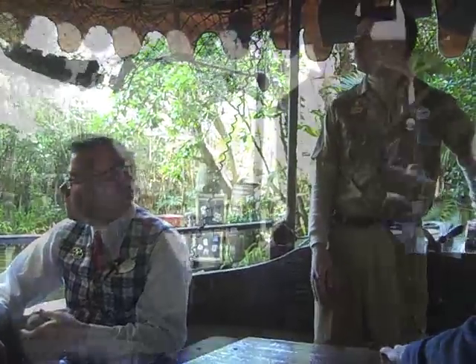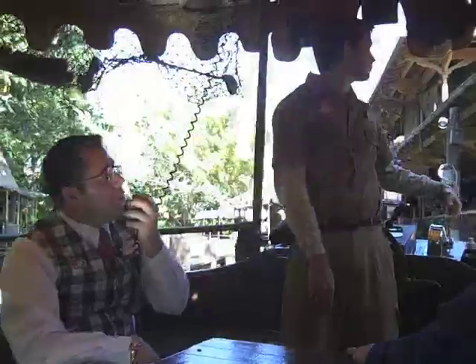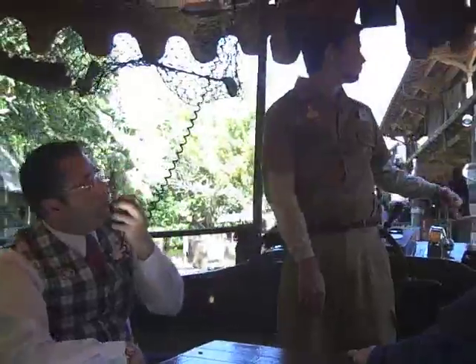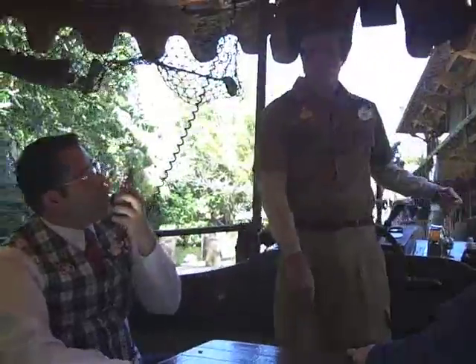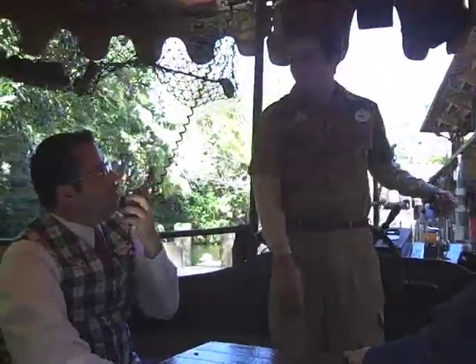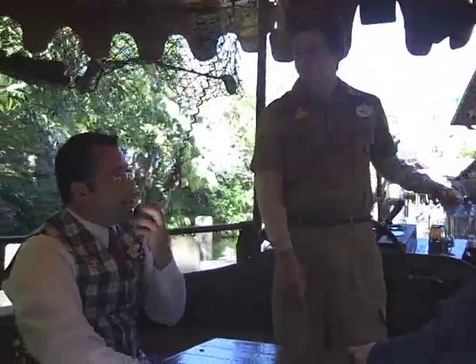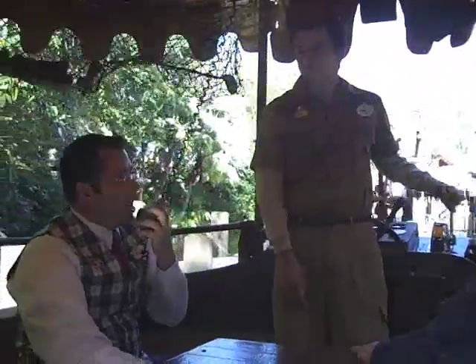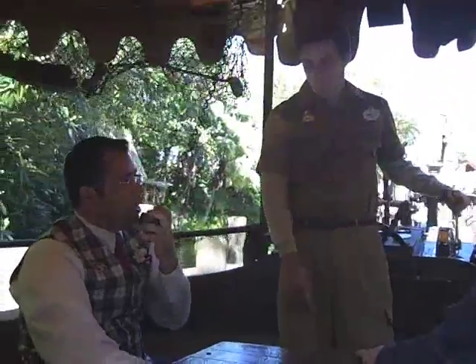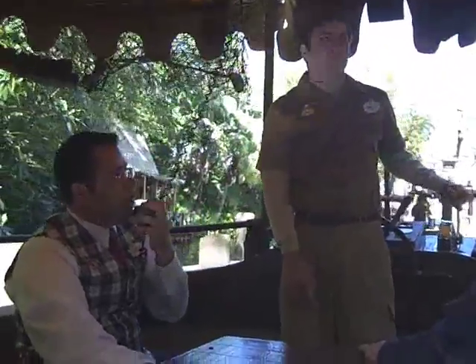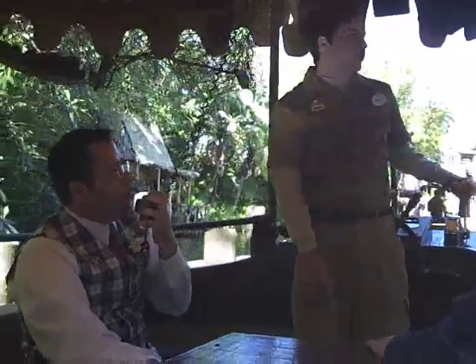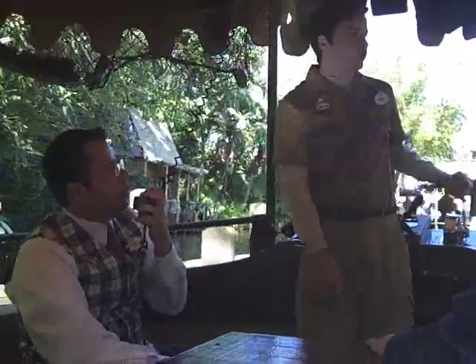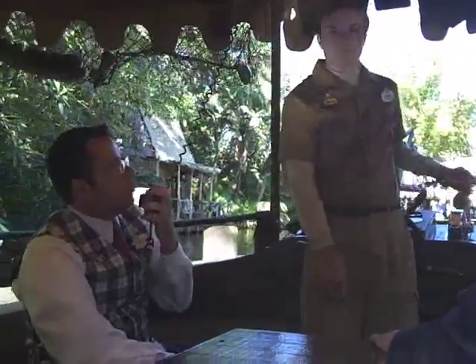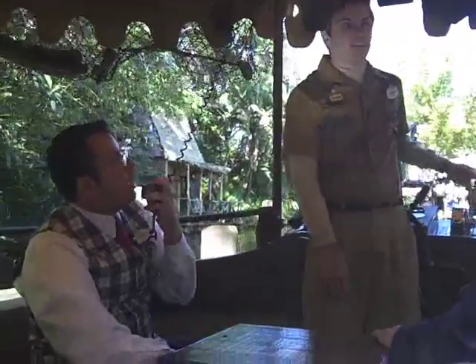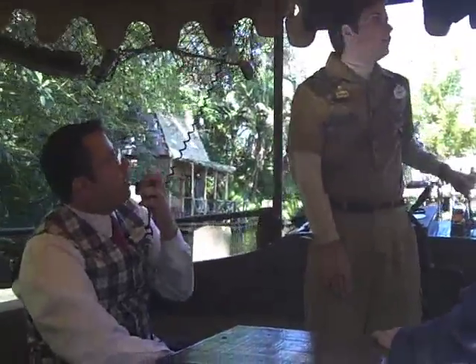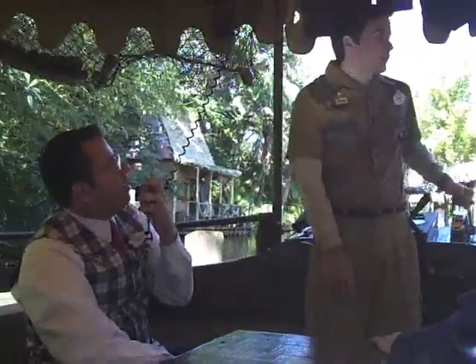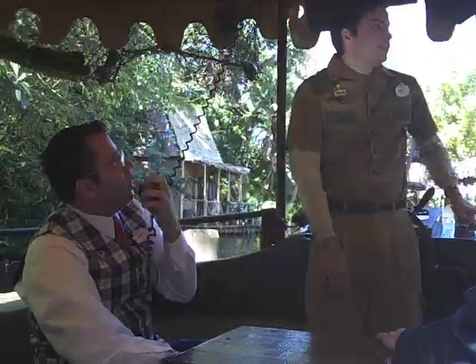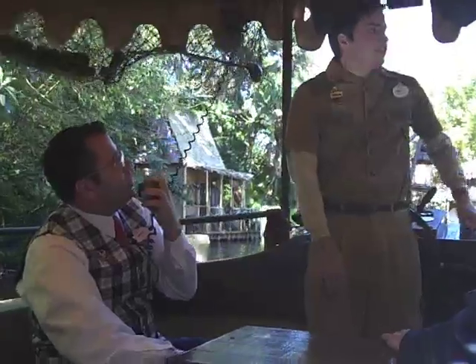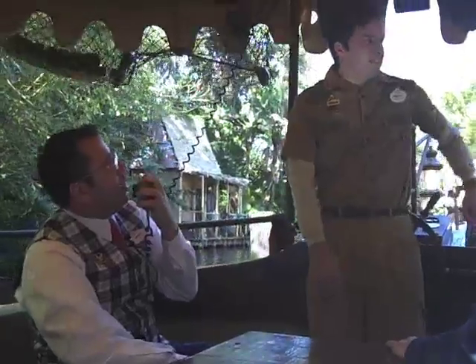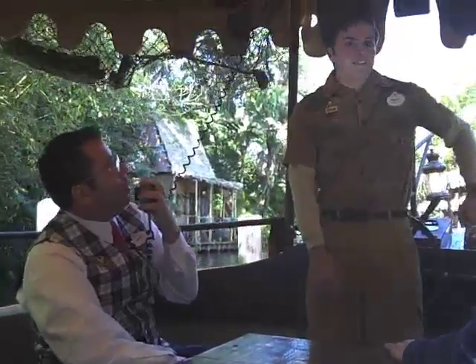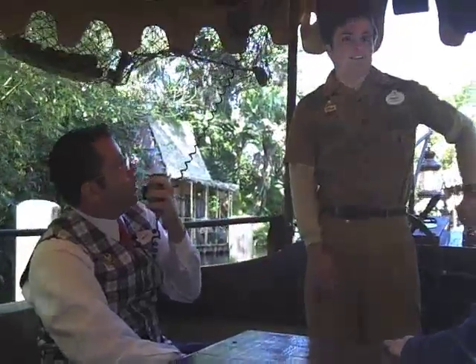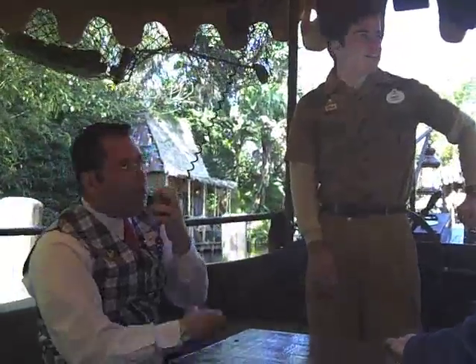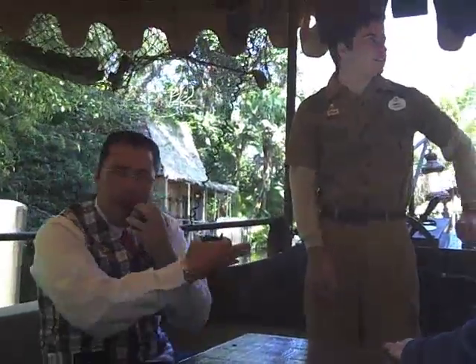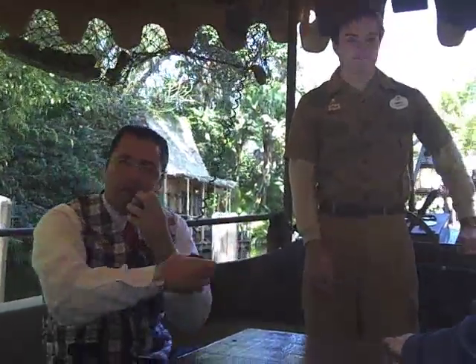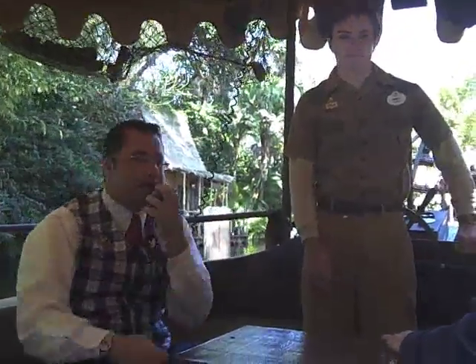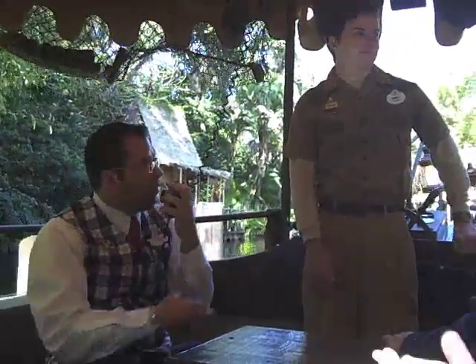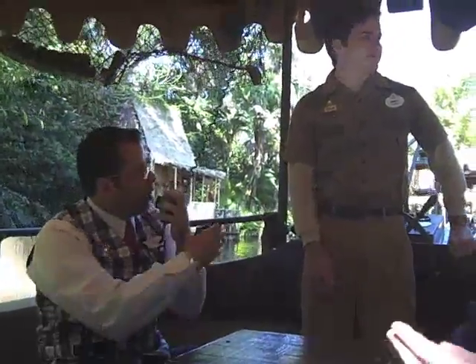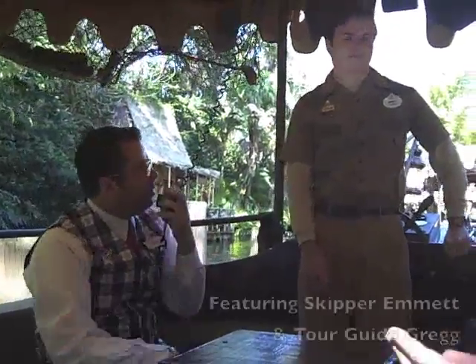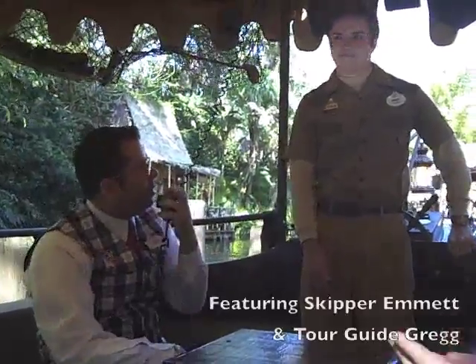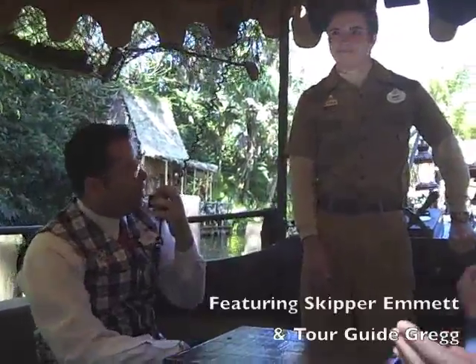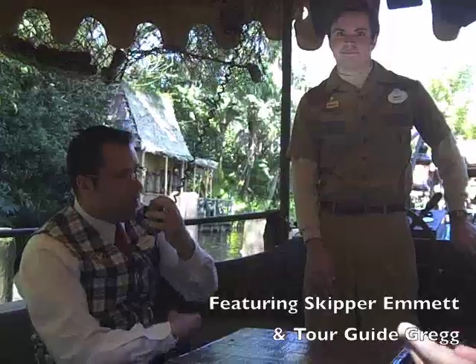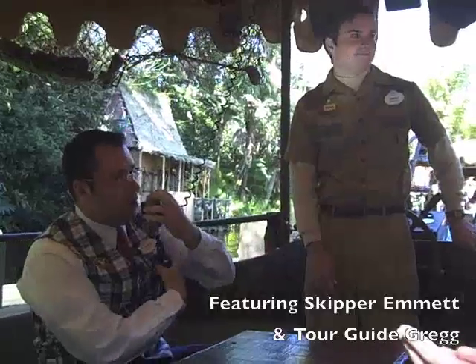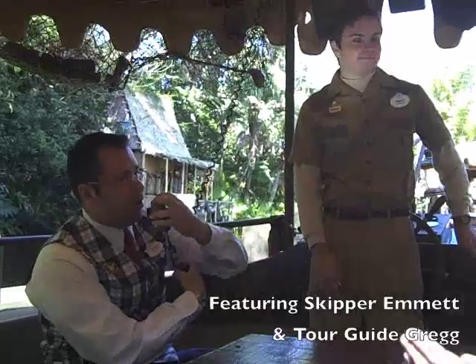Well, Emmett, I want to thank you, sir, for your hospitality. I have a feeling you're going to be going on this ride again and again and again. Give it up for Emmett. Thank you very much, sir.